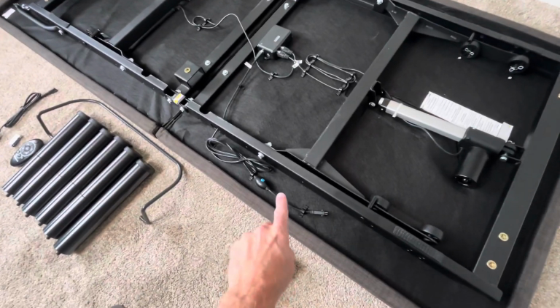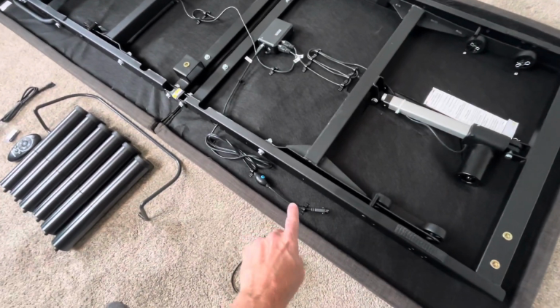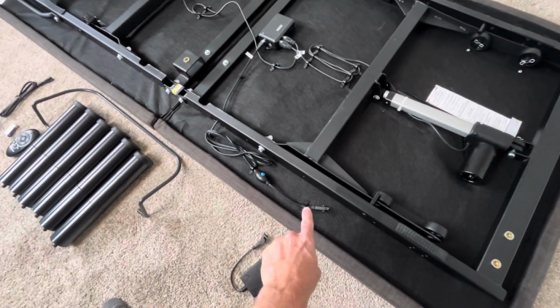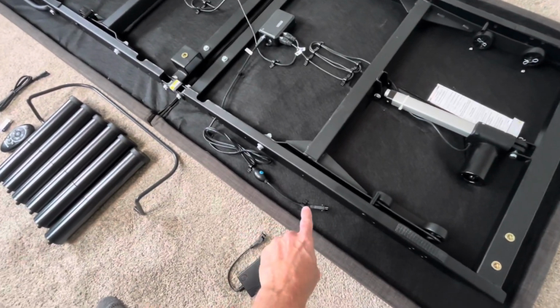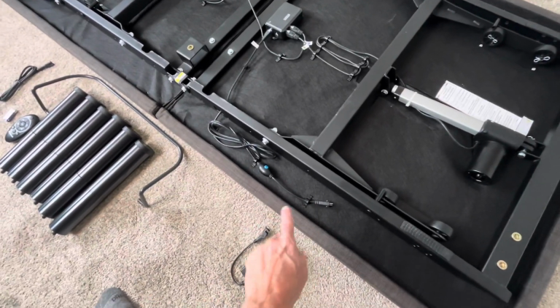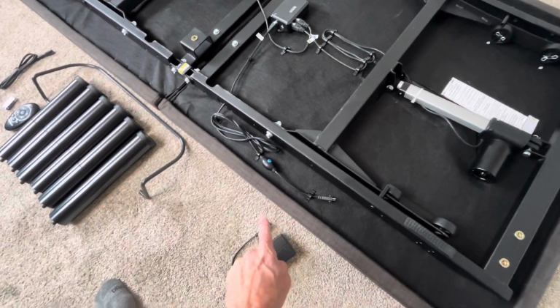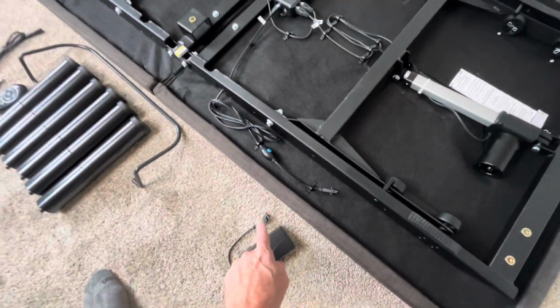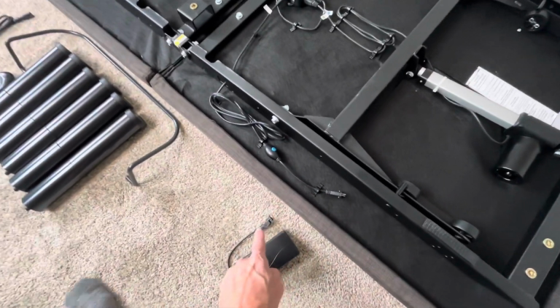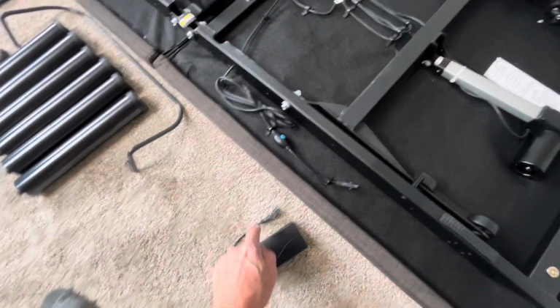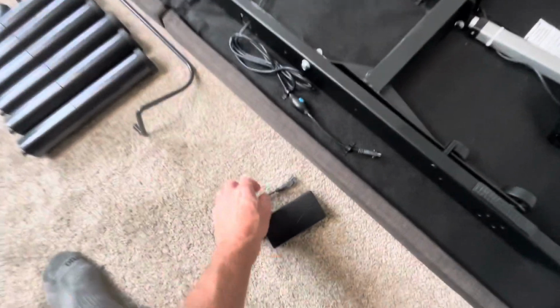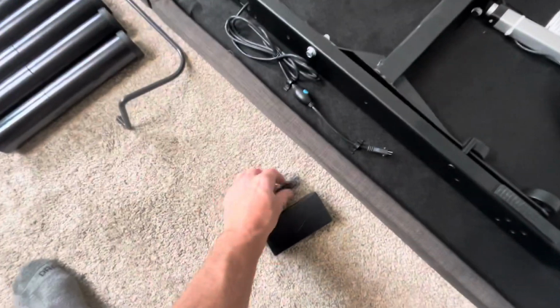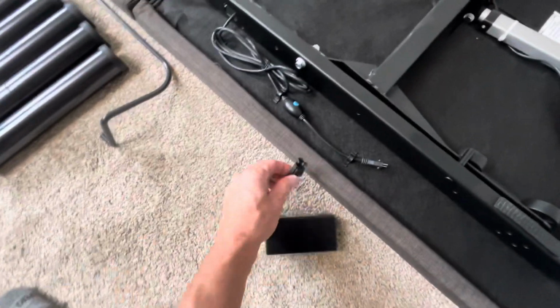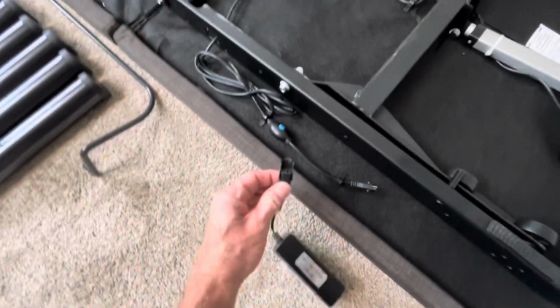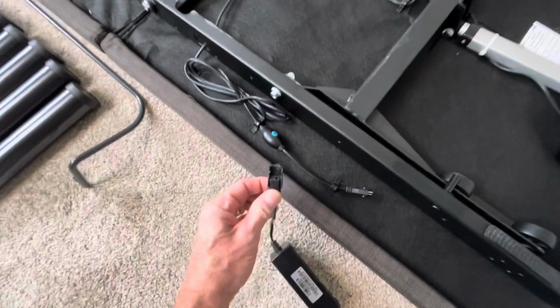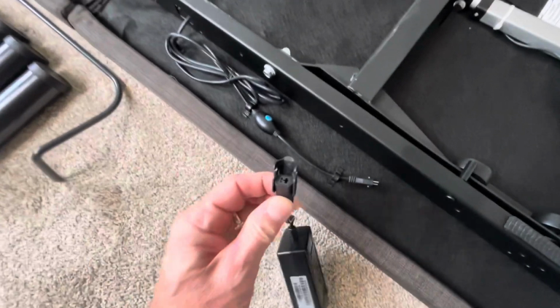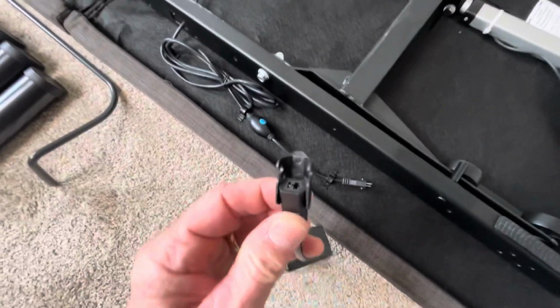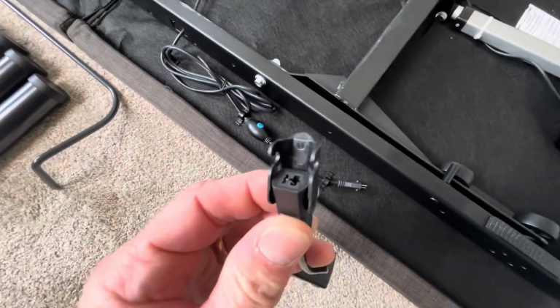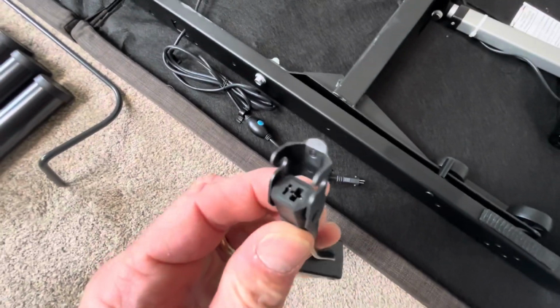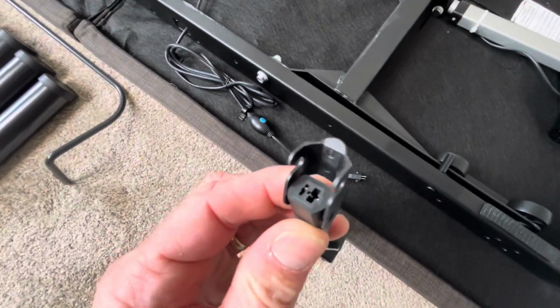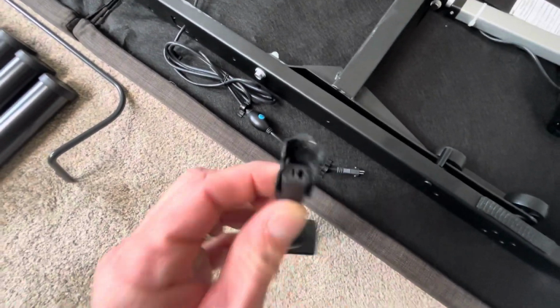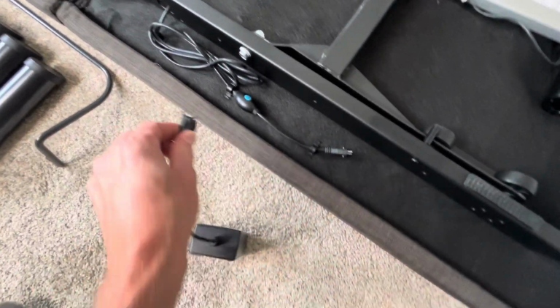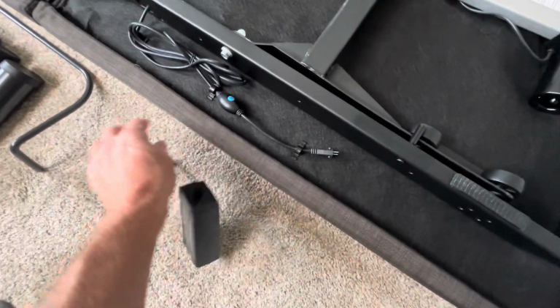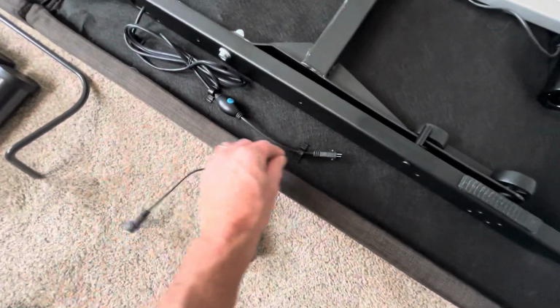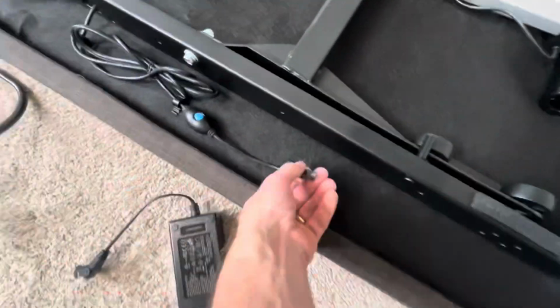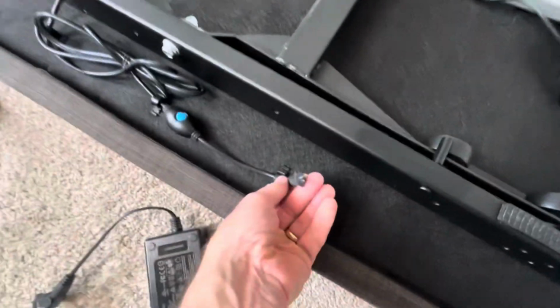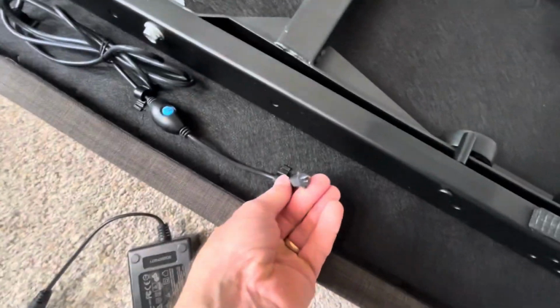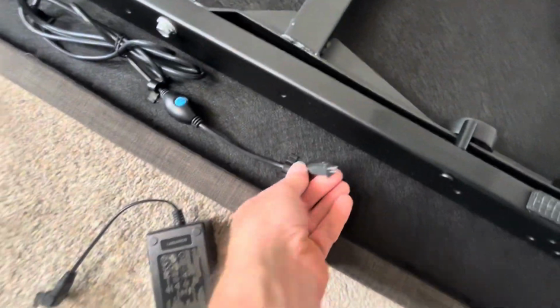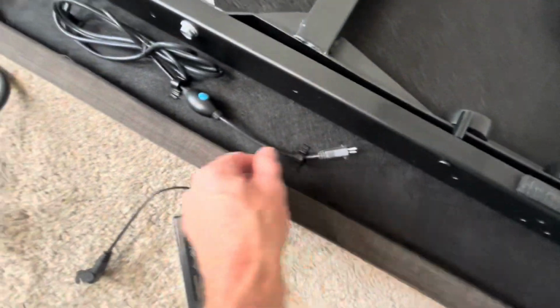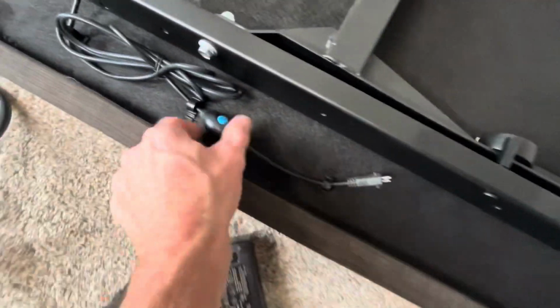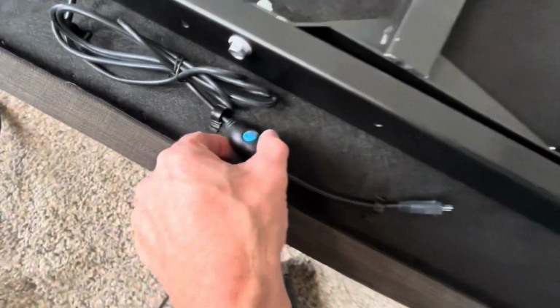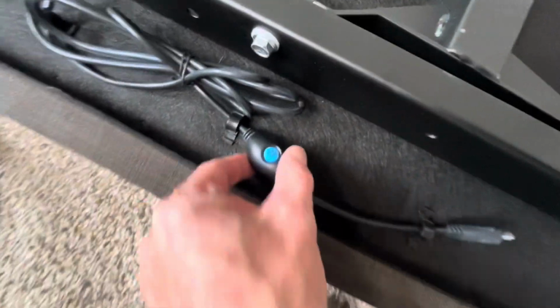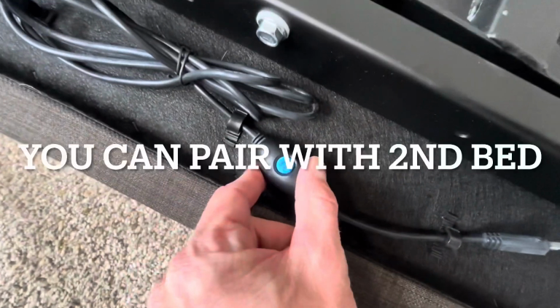there's a plug here, it's going to go into here. This plug here is going to go right into here. And it says pair.